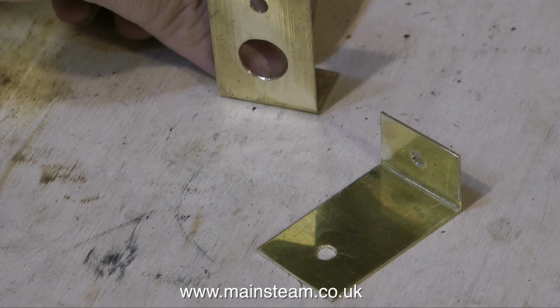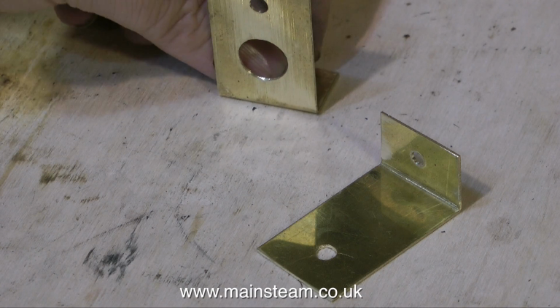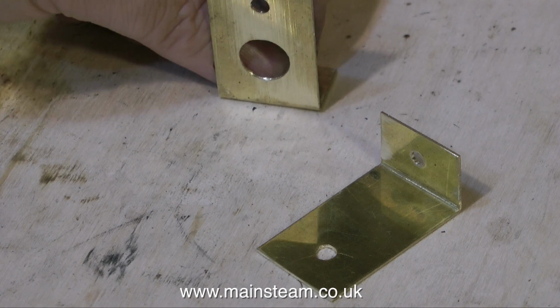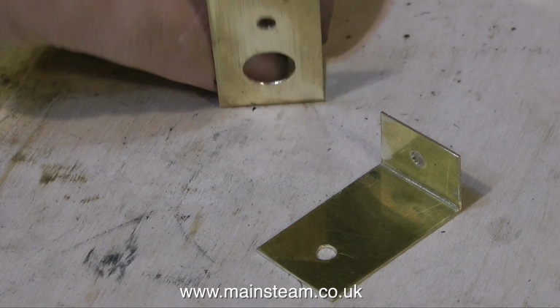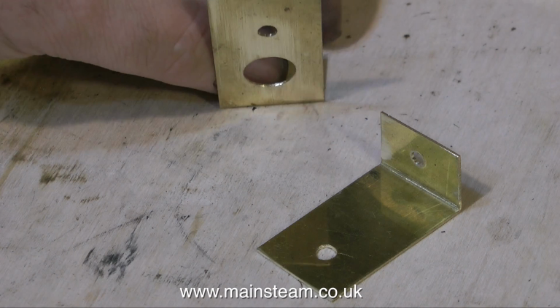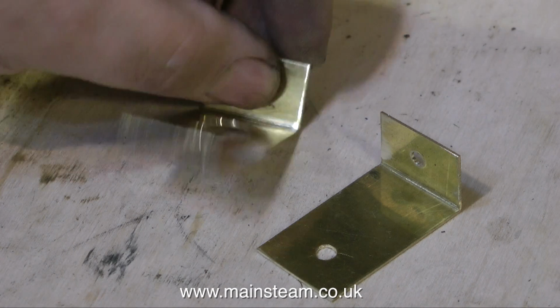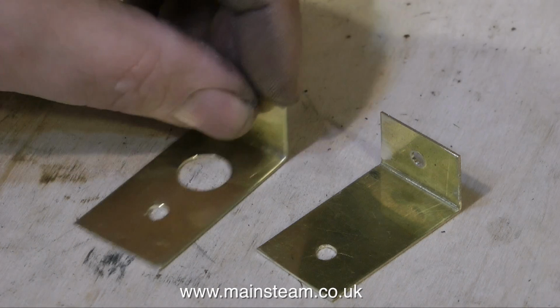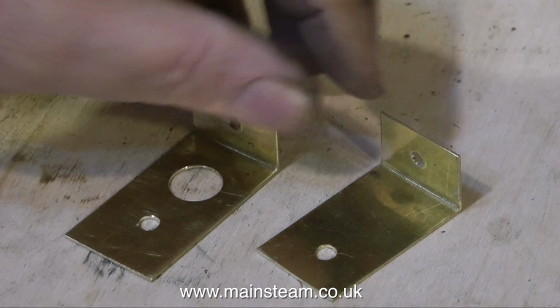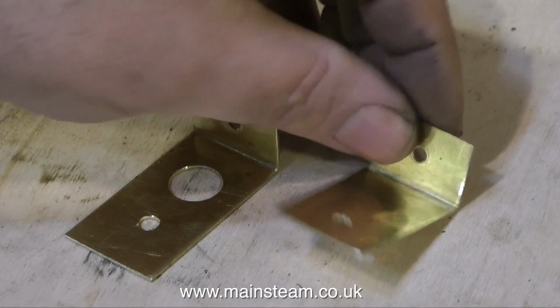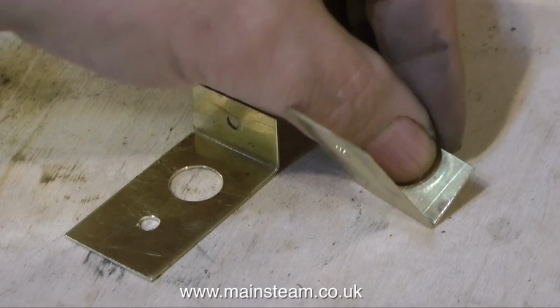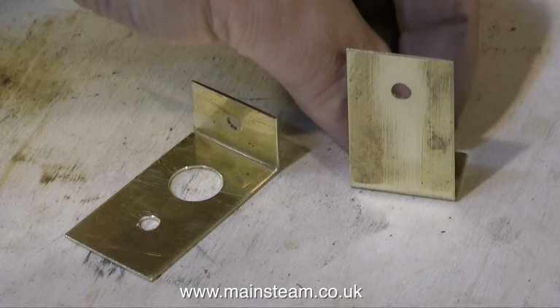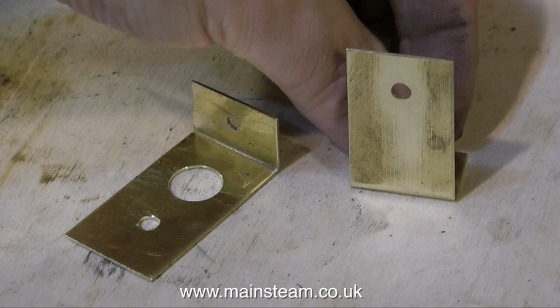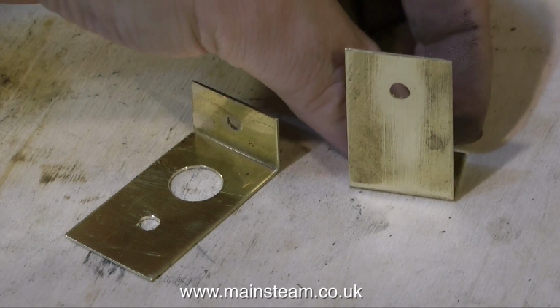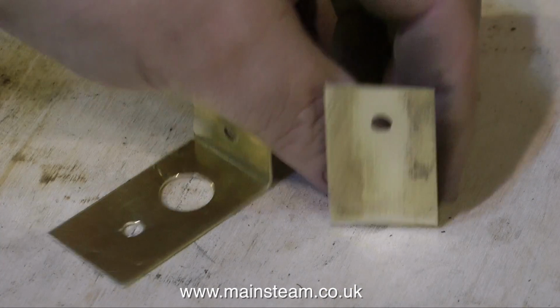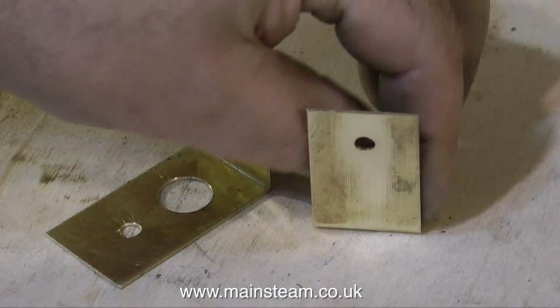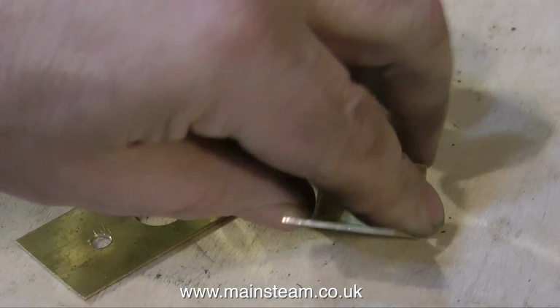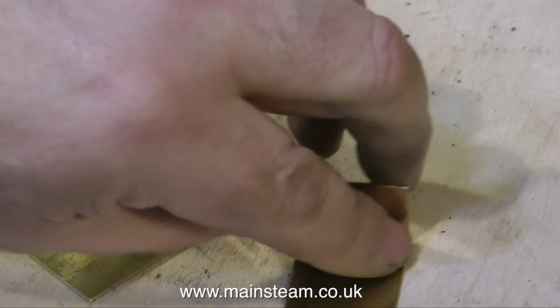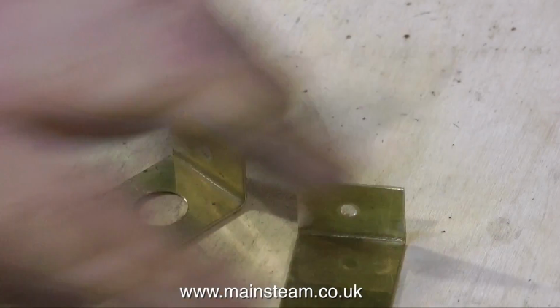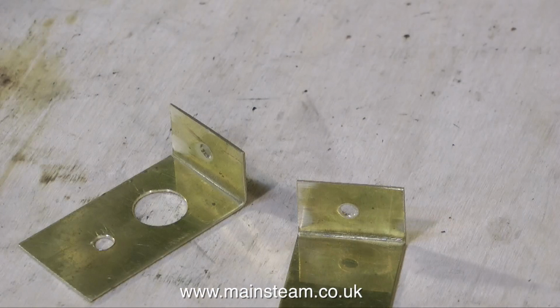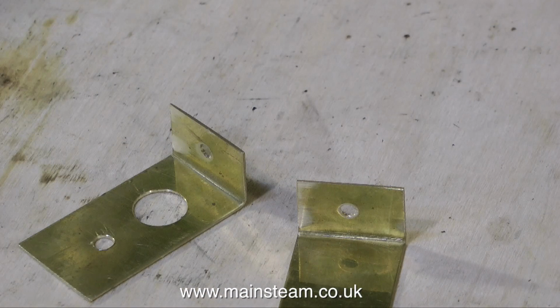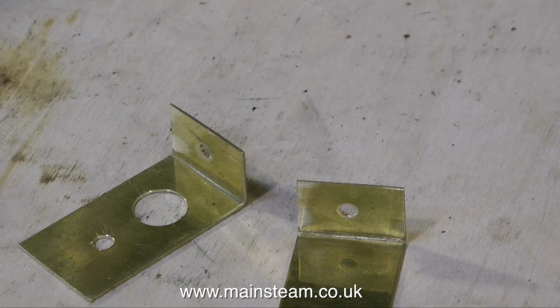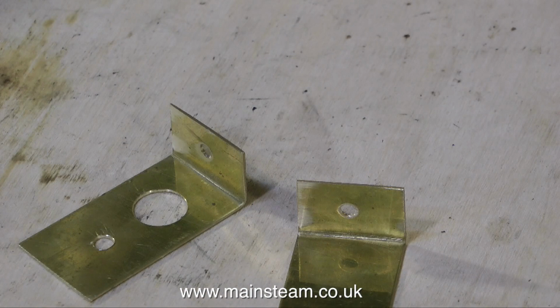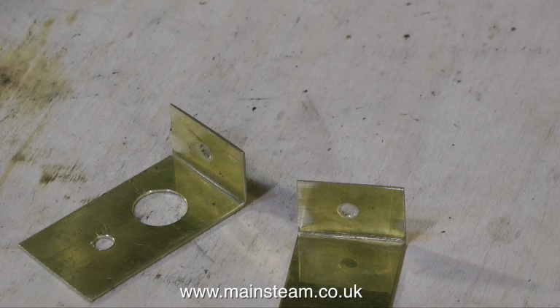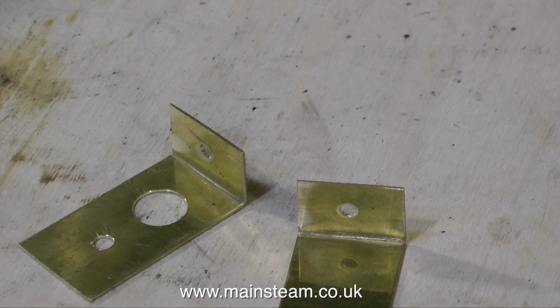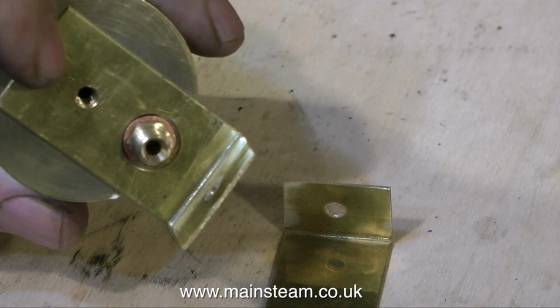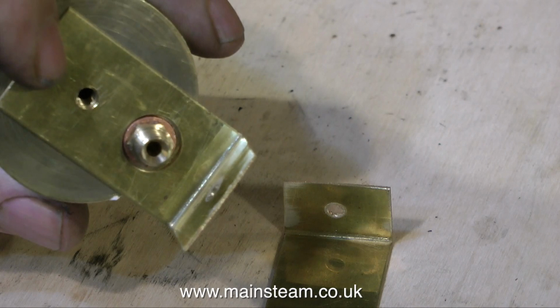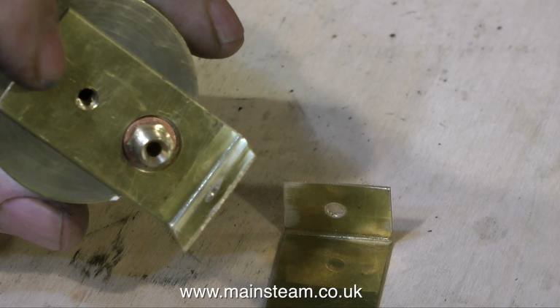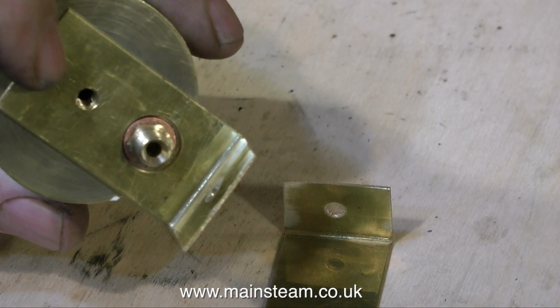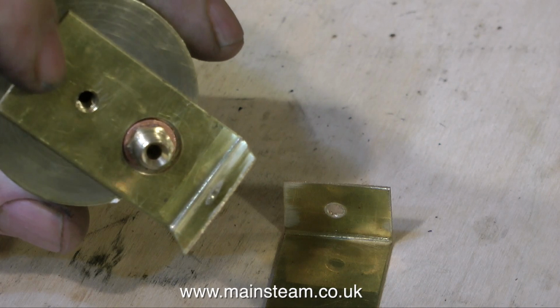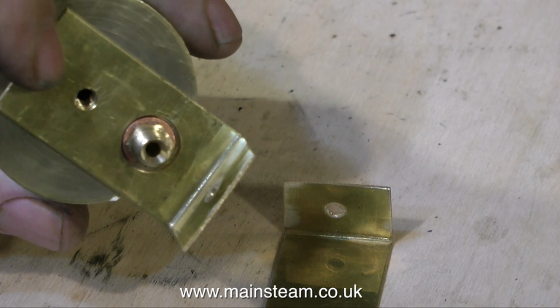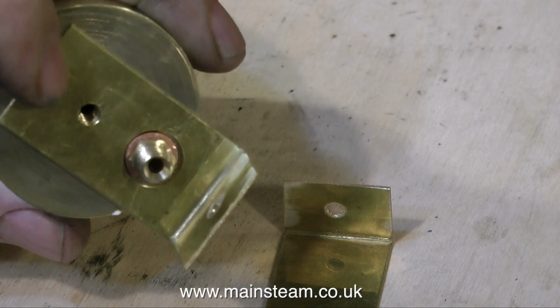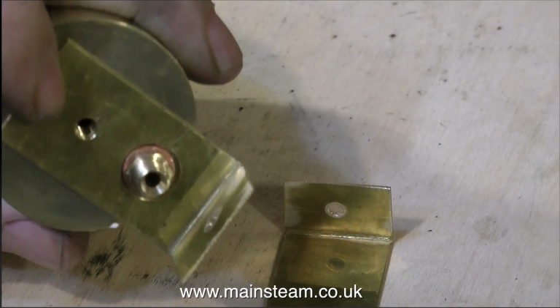I now need to make a couple of mounting brackets. The bracket with the large hole in, as well as the central hole, is to clear the condensate outlet fitting like this.